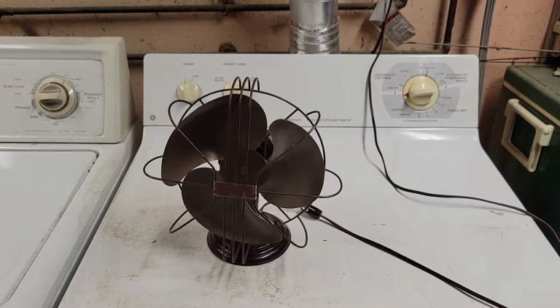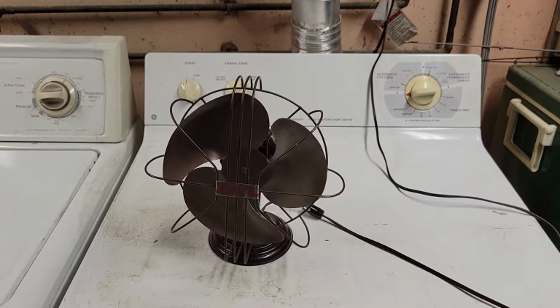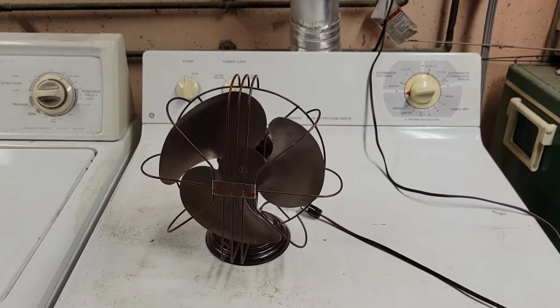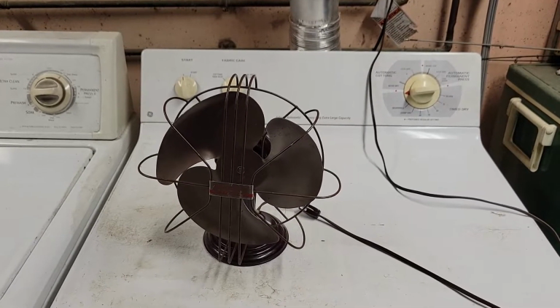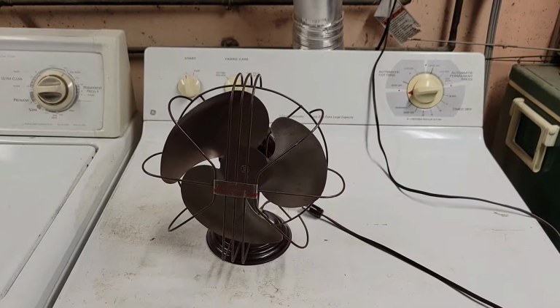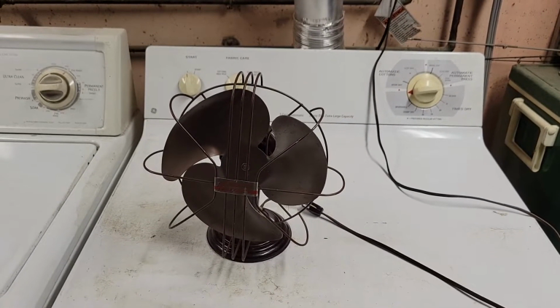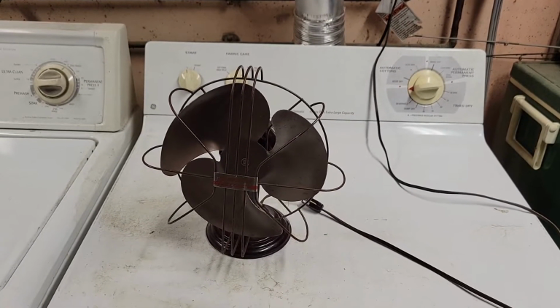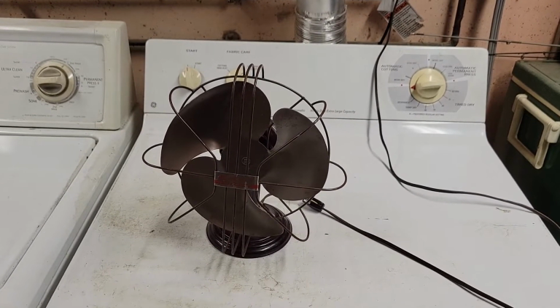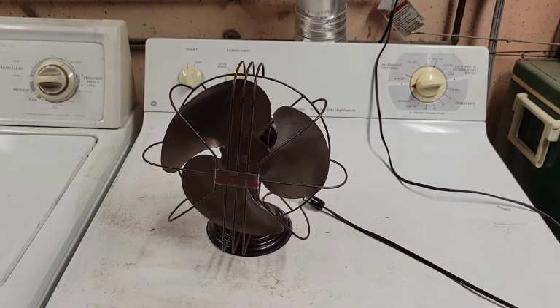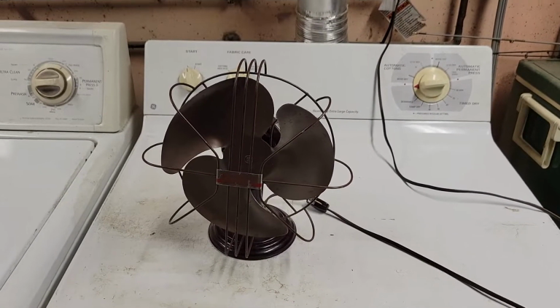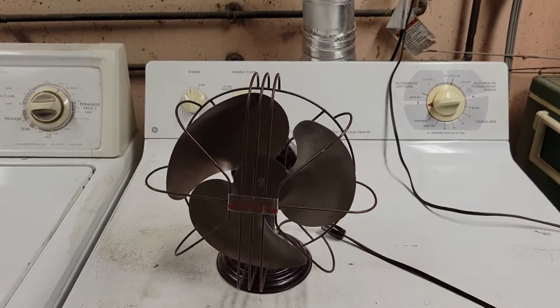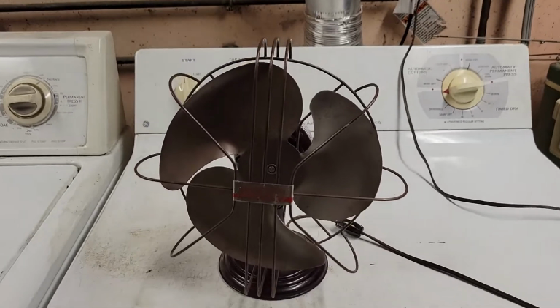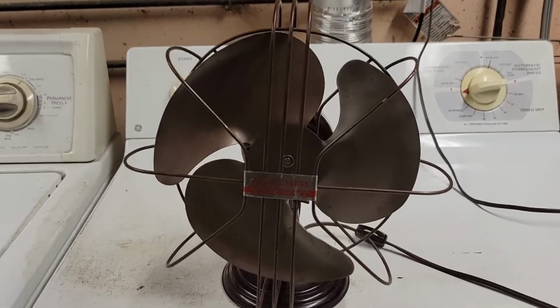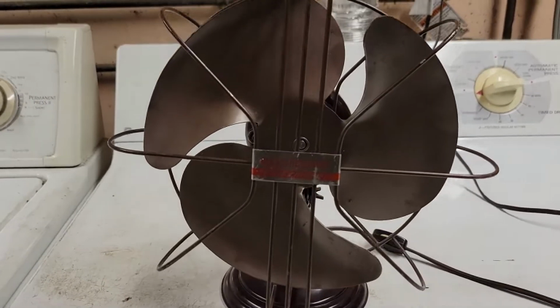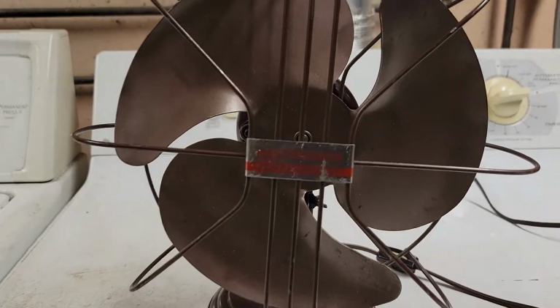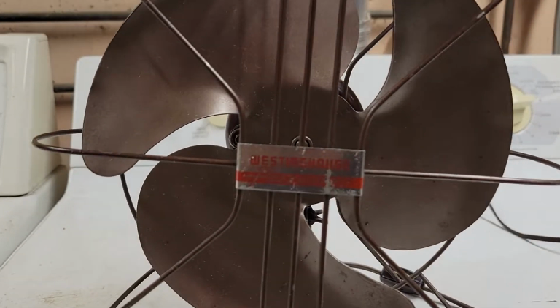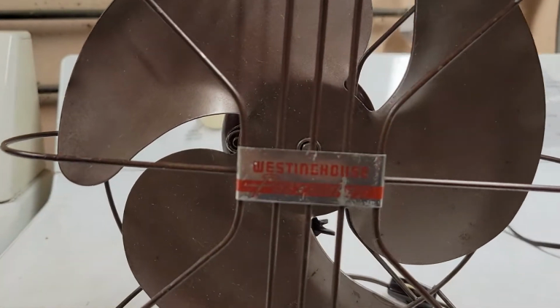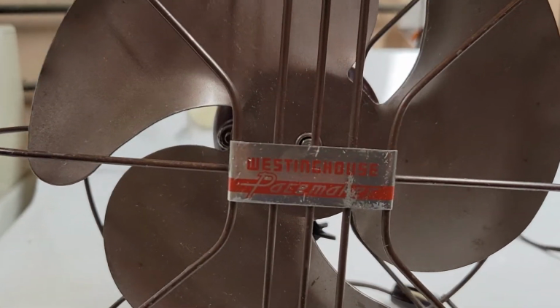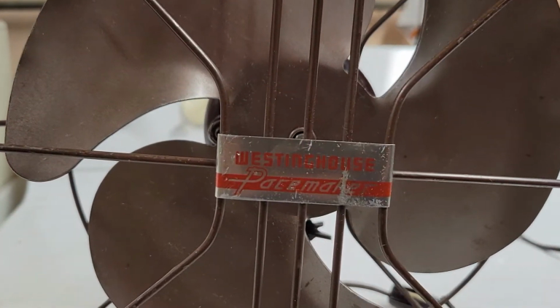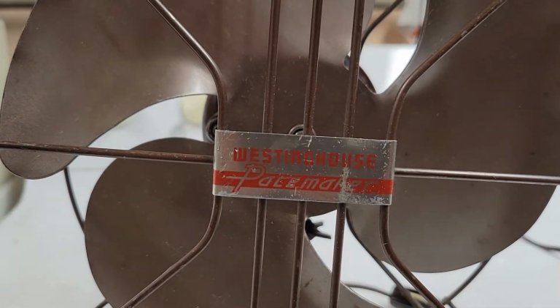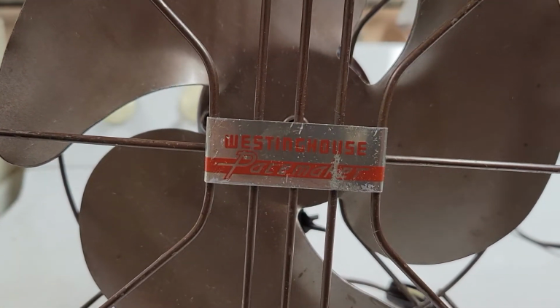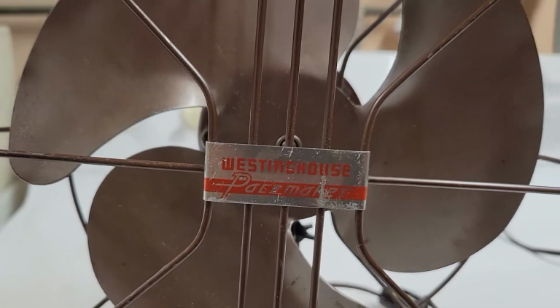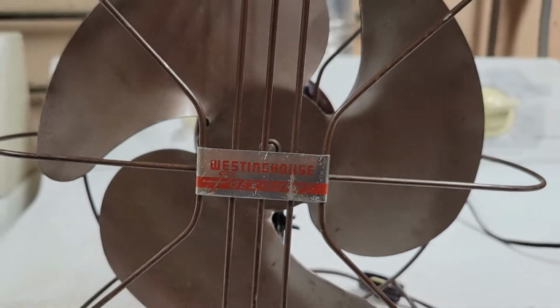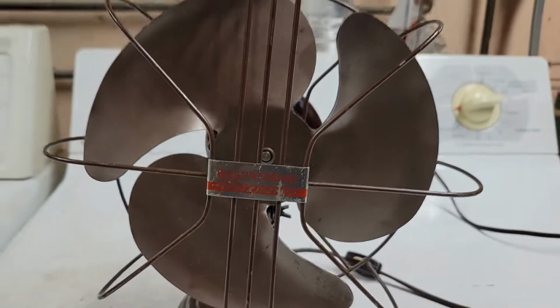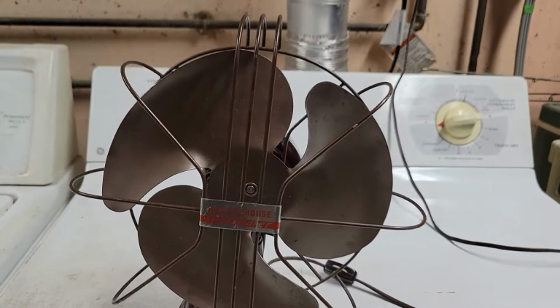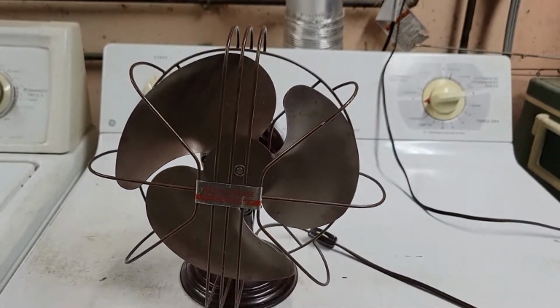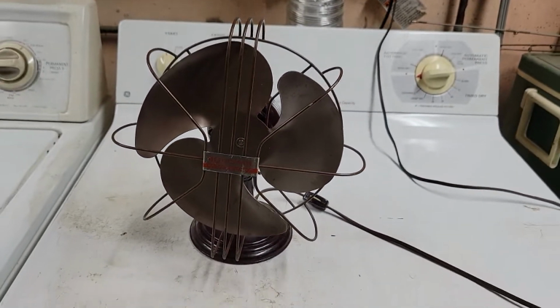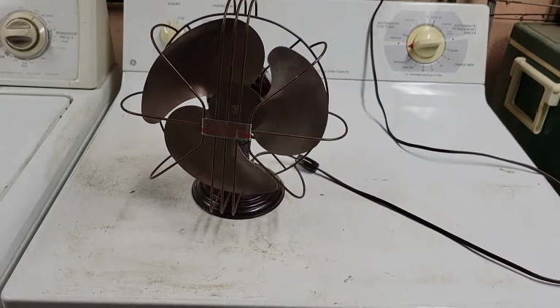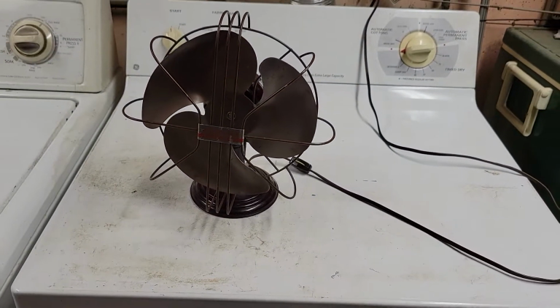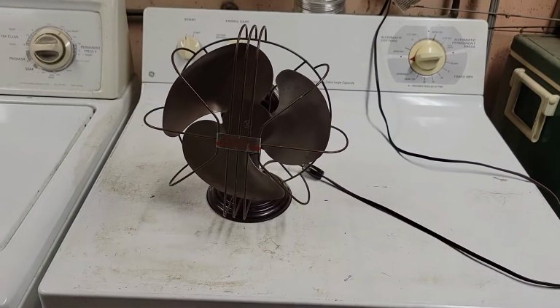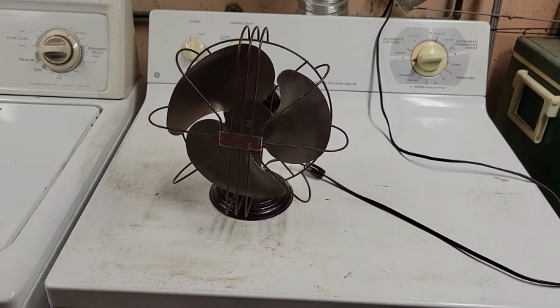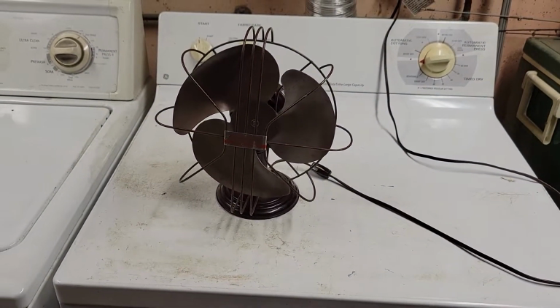And that's all I got for this one, so thanks for watching. Hope you enjoyed the video on this 8-inch Westinghouse Pacemaker fan from the mid to late 1940s. Stay cool, peace, take care.